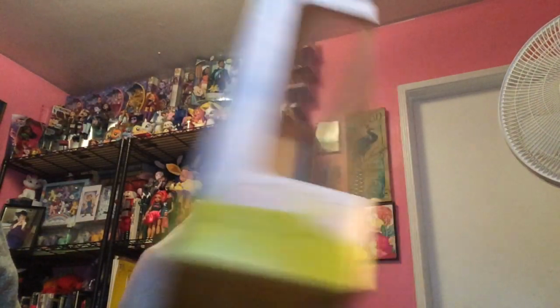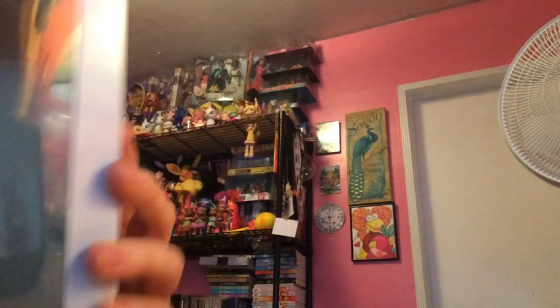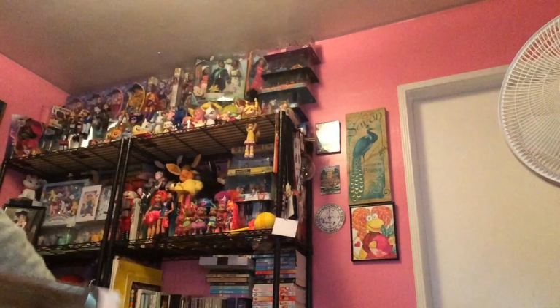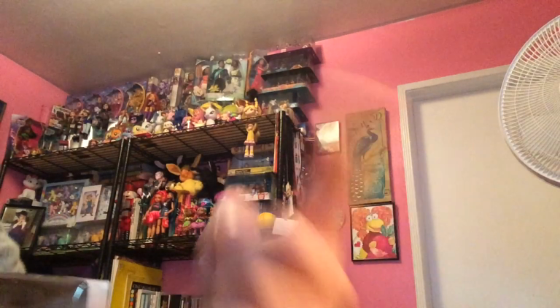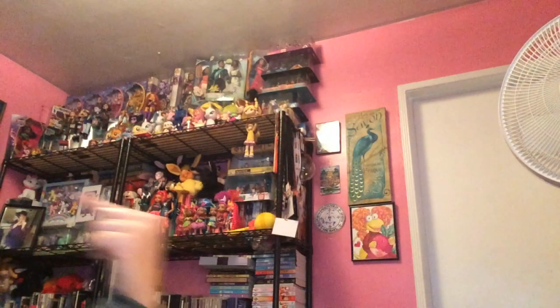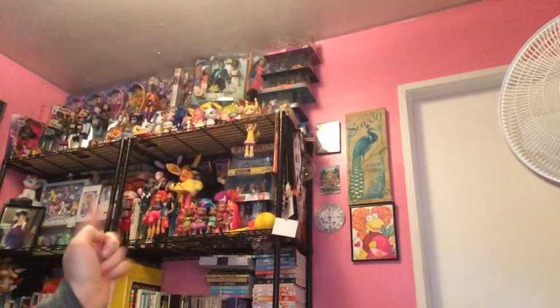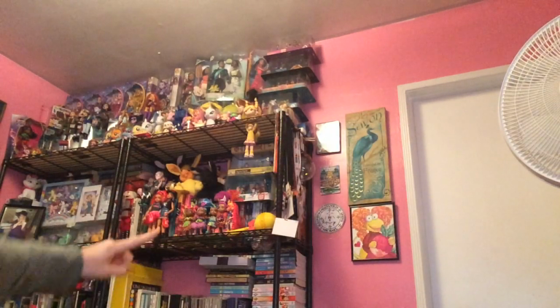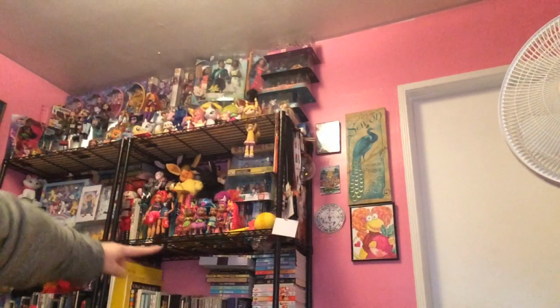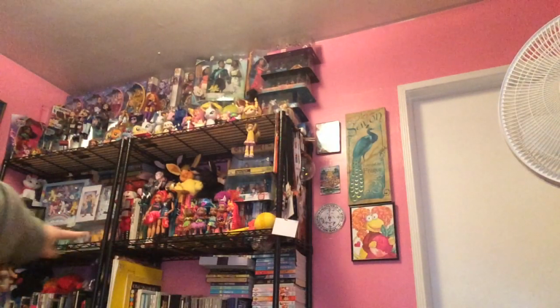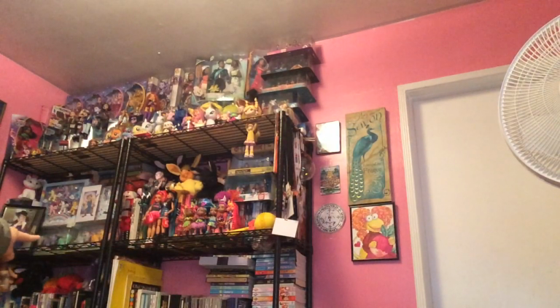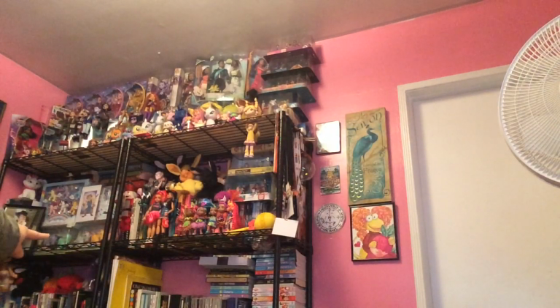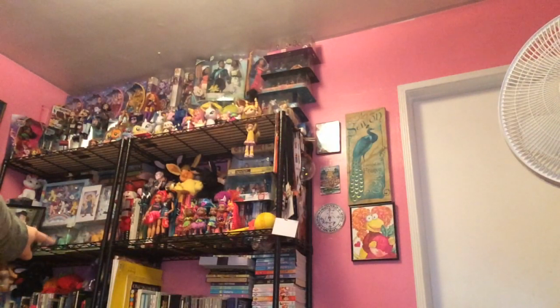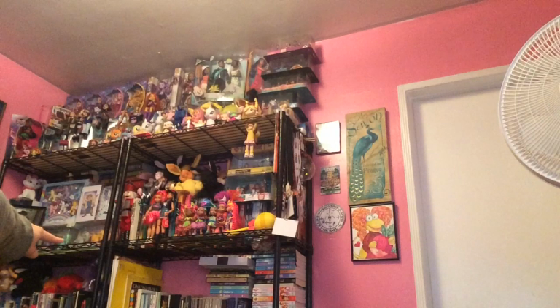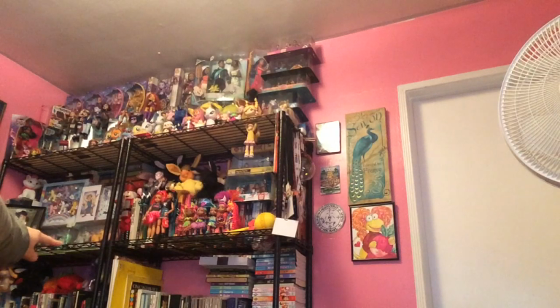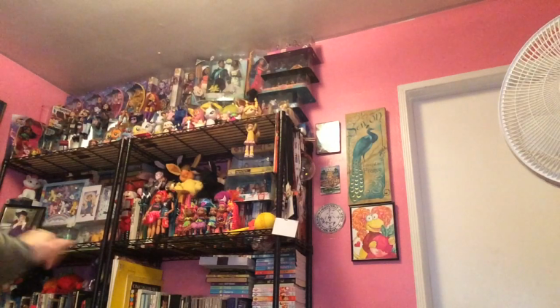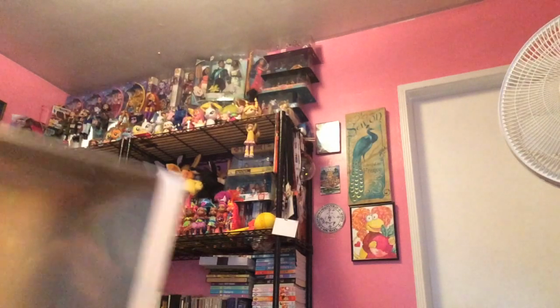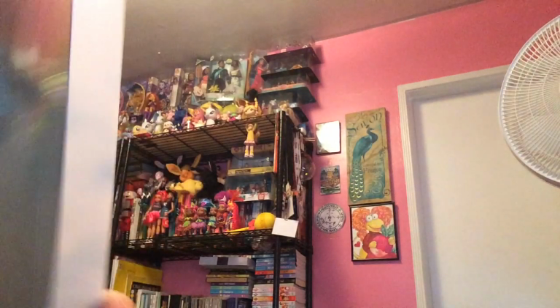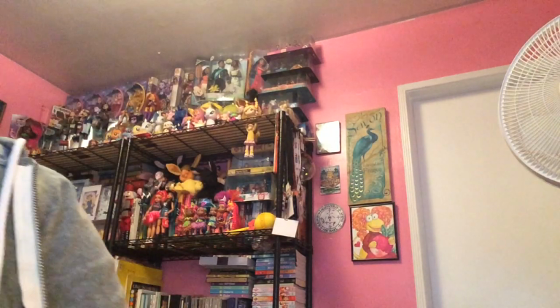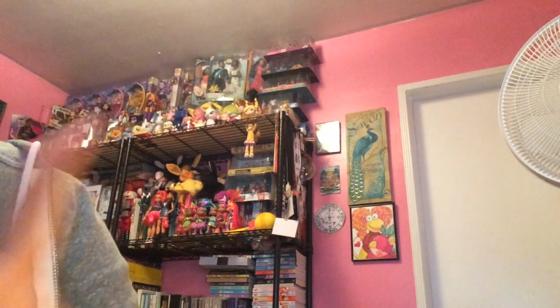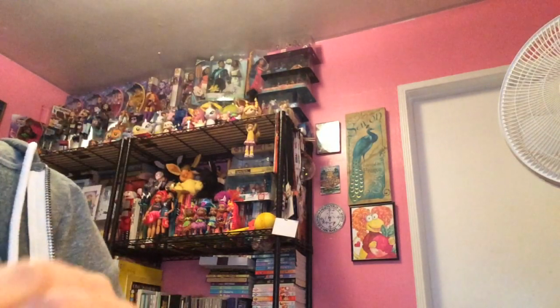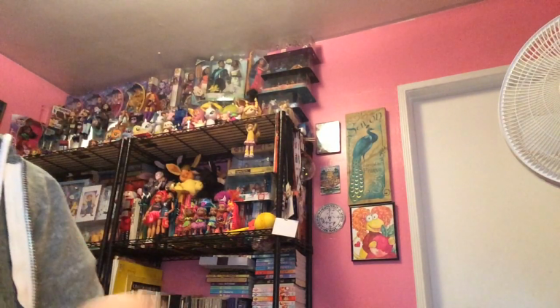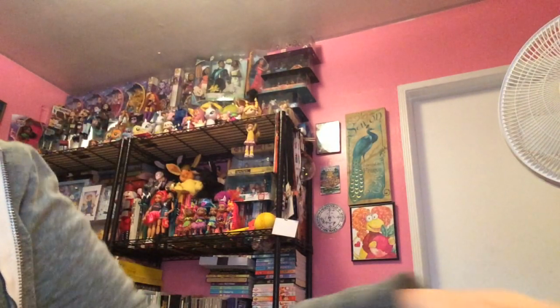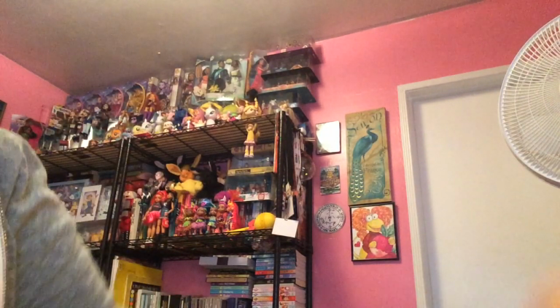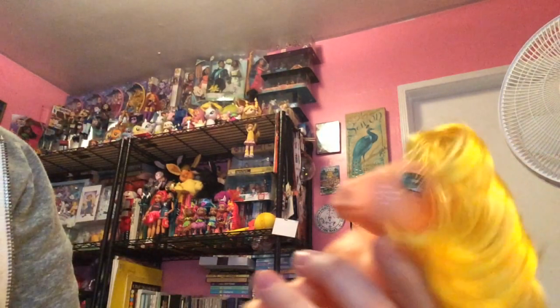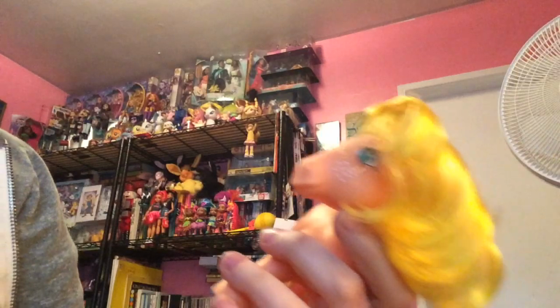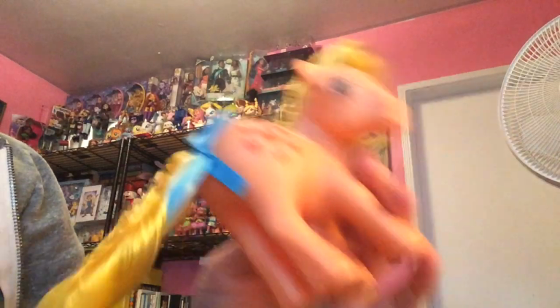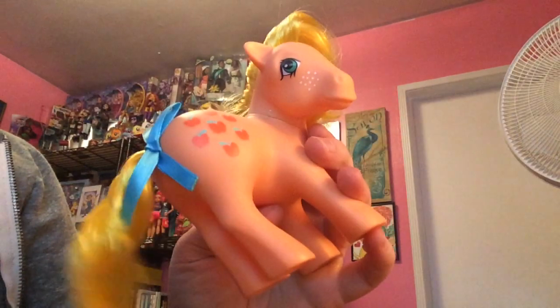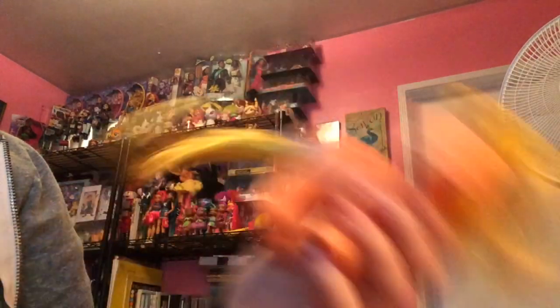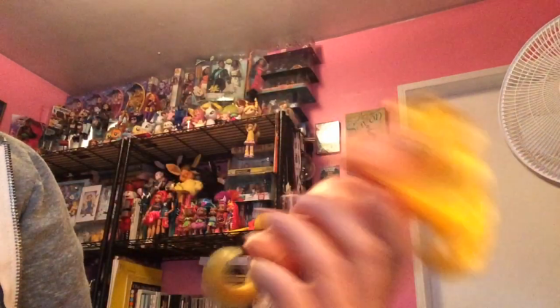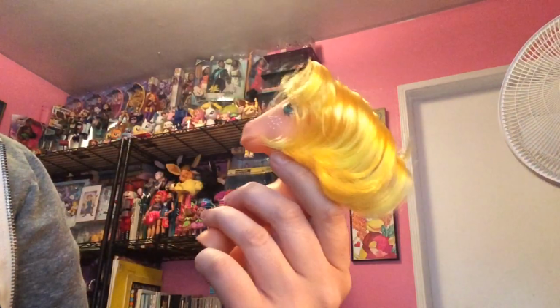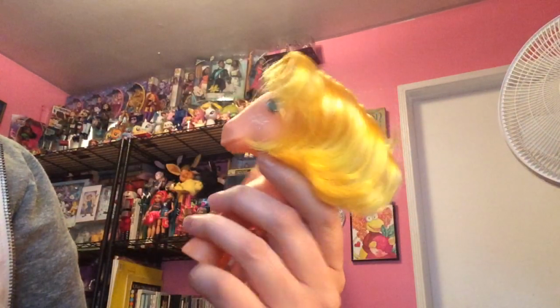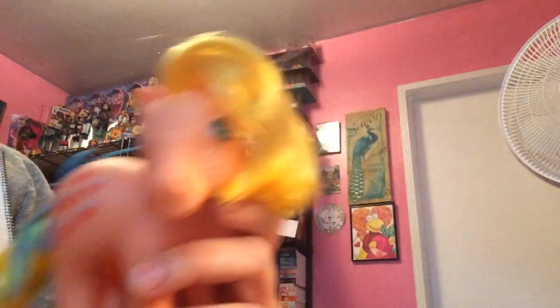See if you can see in the back behind me over there — there's the 20th anniversary, or 25th, dolls. So yeah, and without further ado...